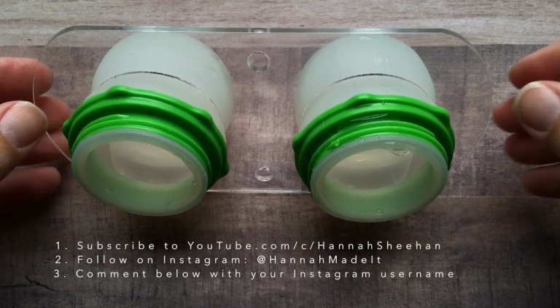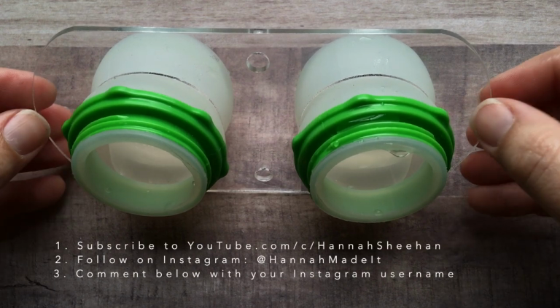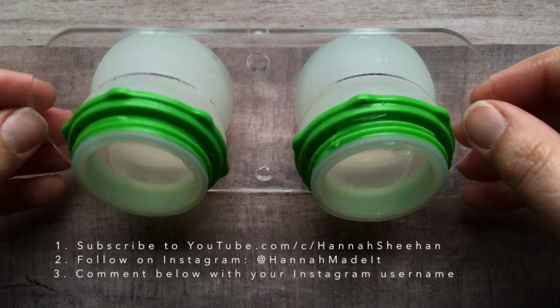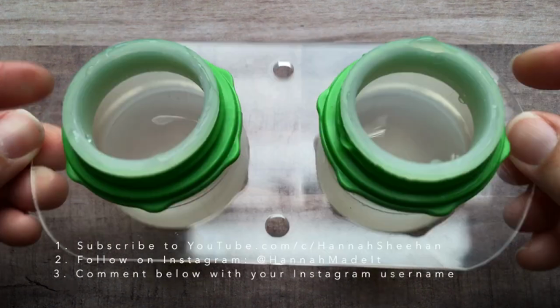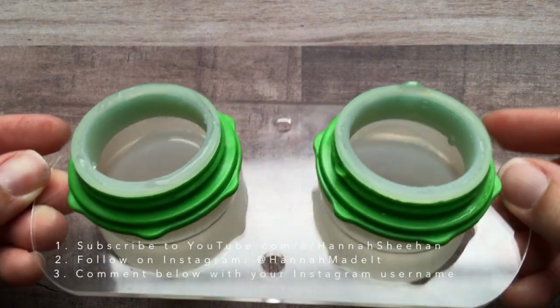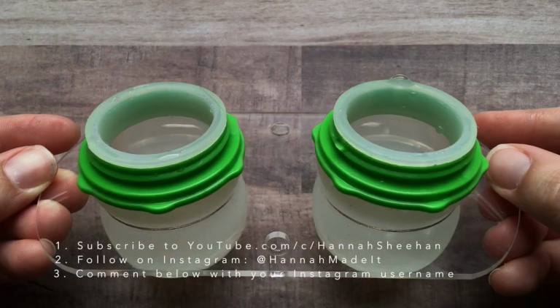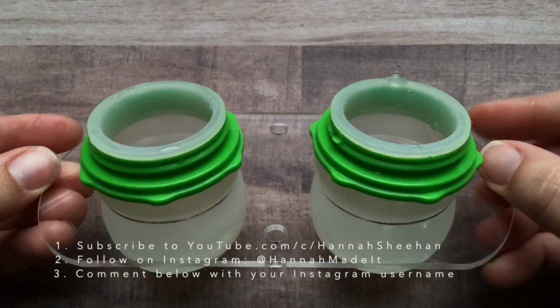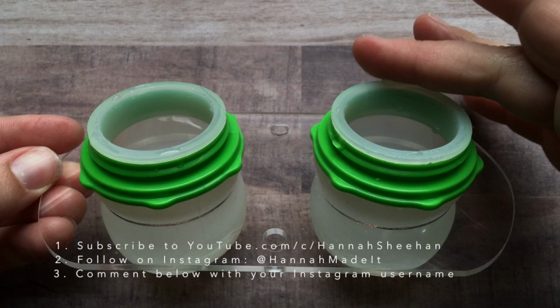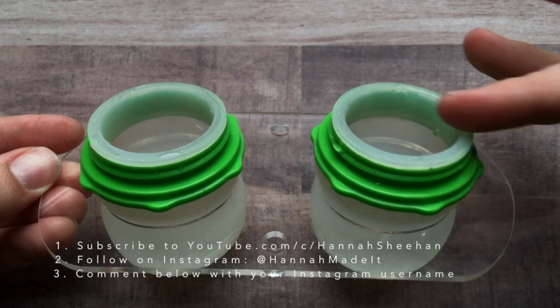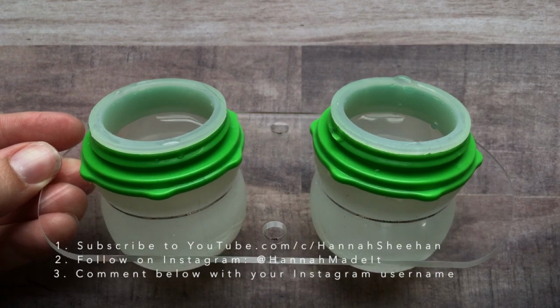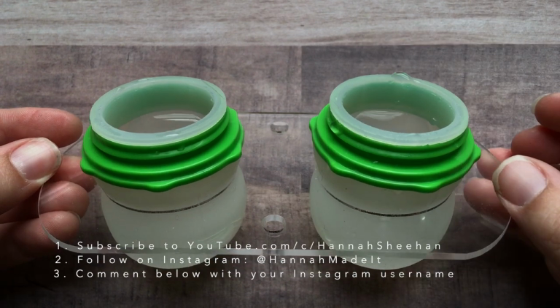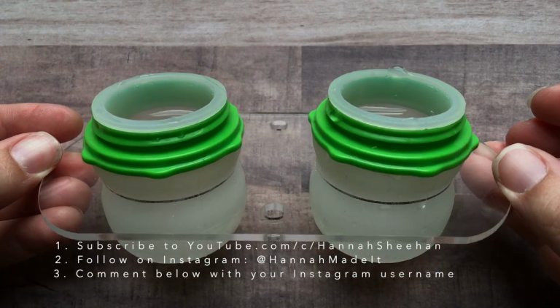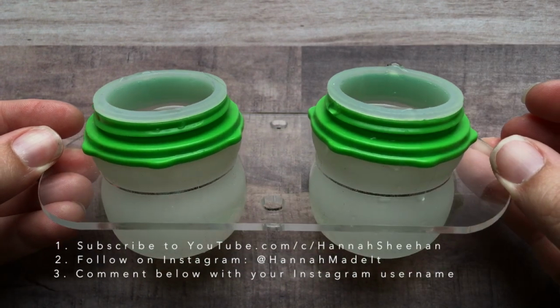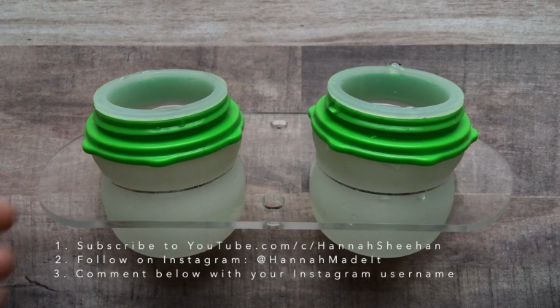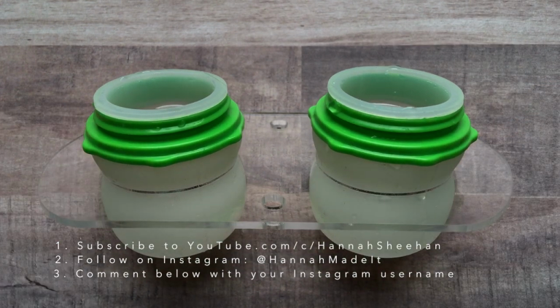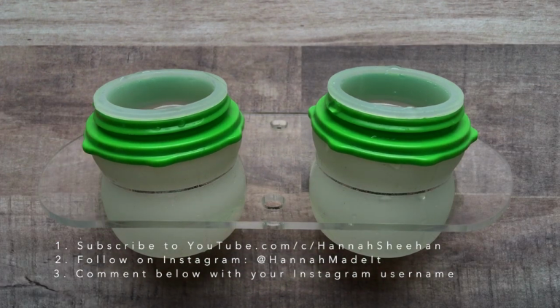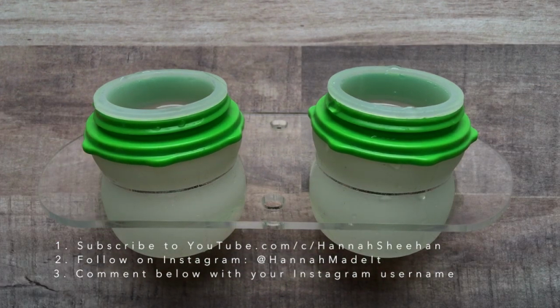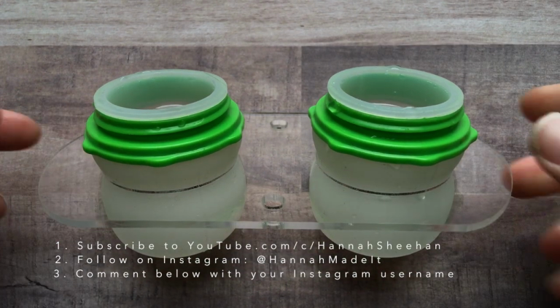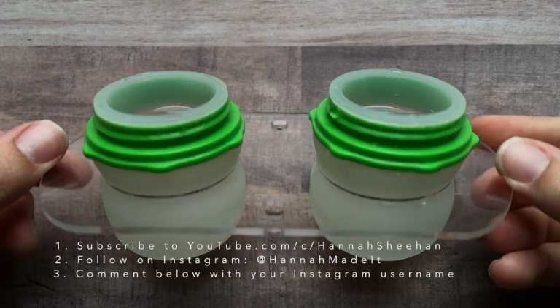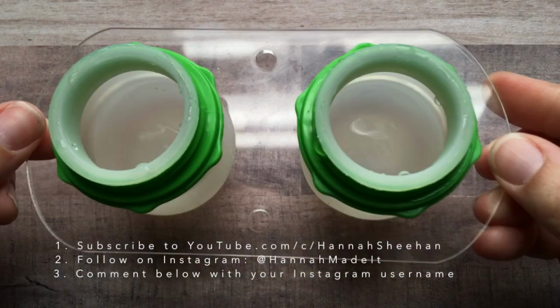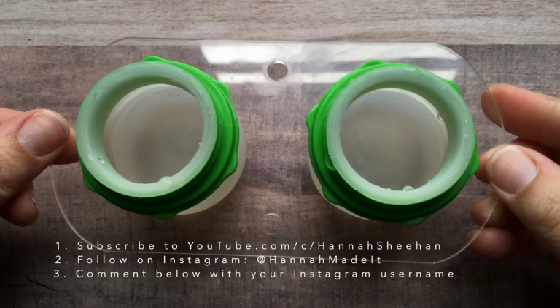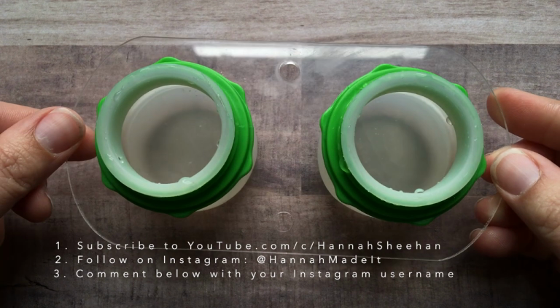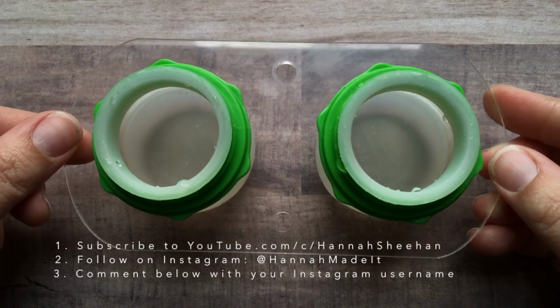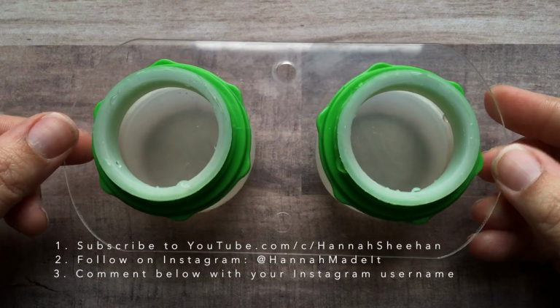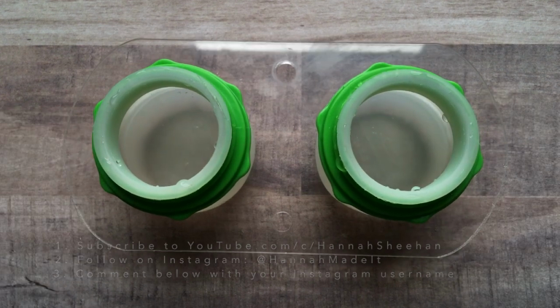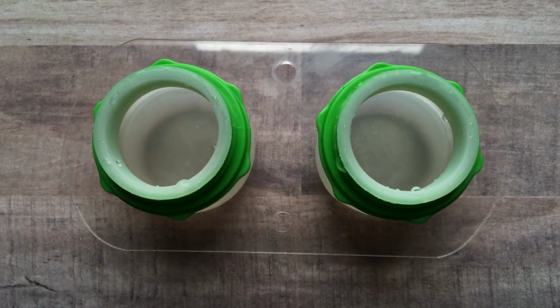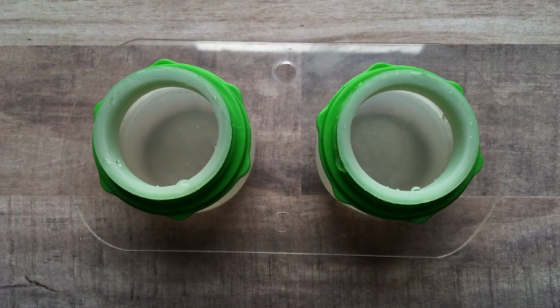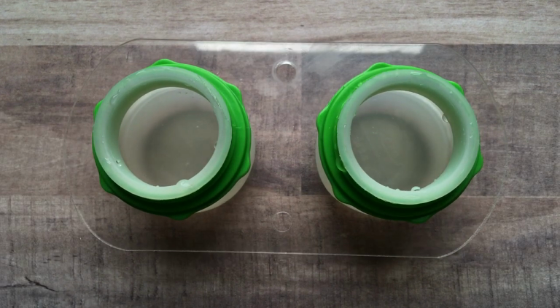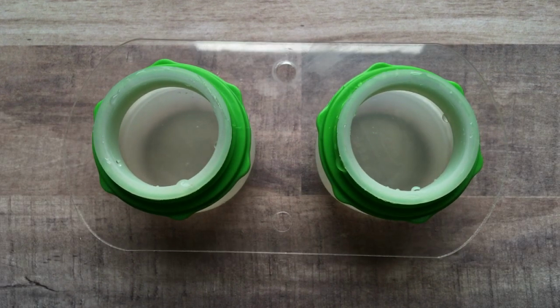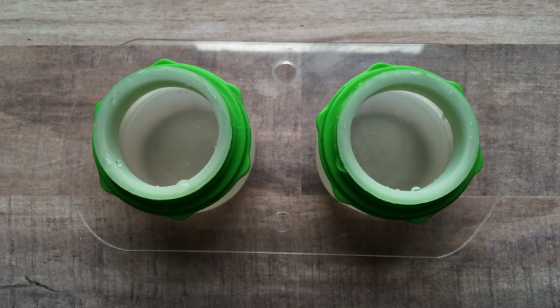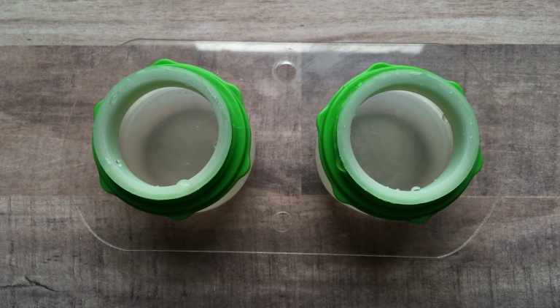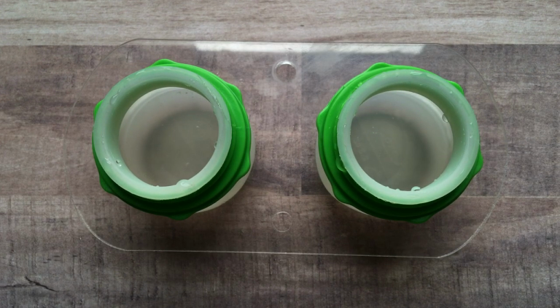All you have to do to enter the giveaway is subscribe to me here on YouTube and follow me on Instagram, and leave a comment down below with your Instagram username so I can tag you if you win. I'll announce the winner on Monday, April 15th.